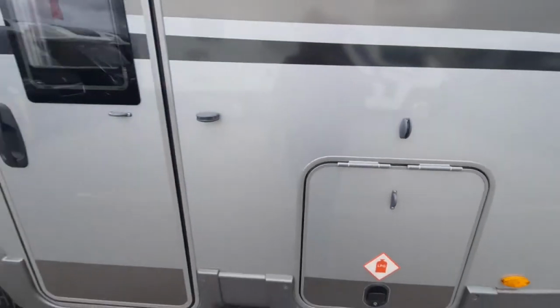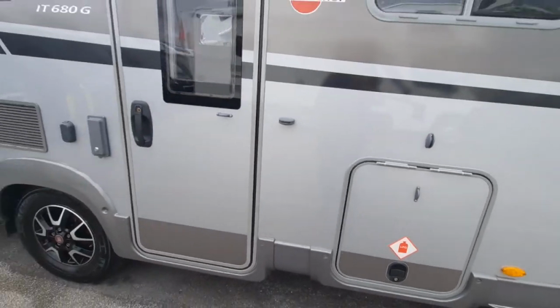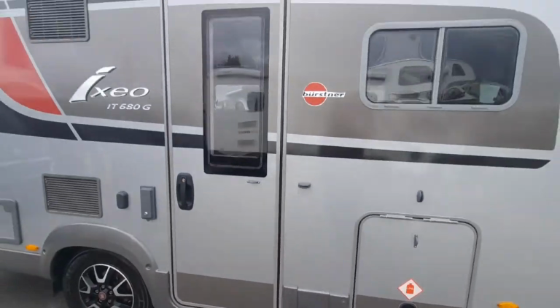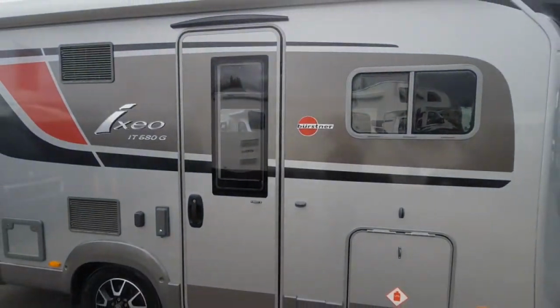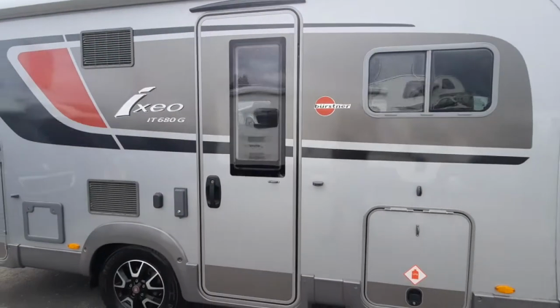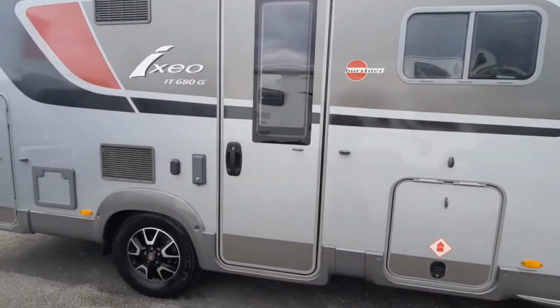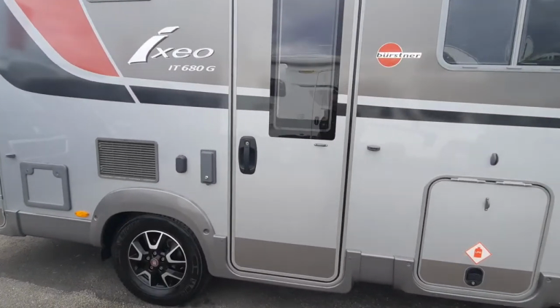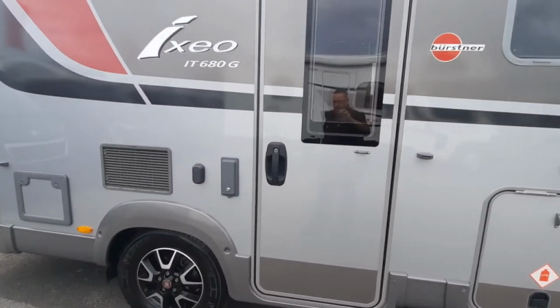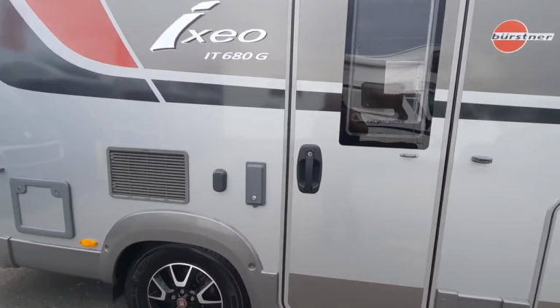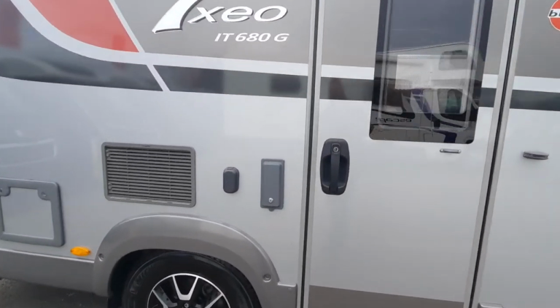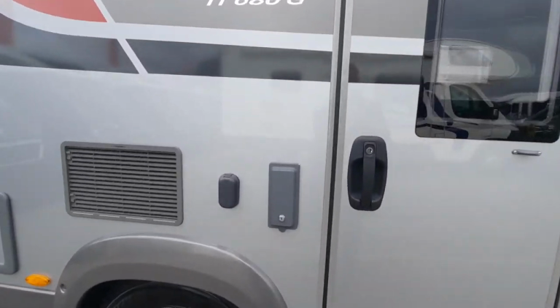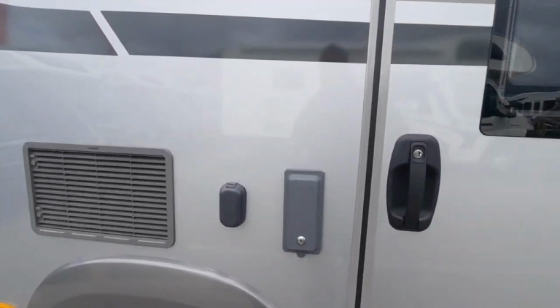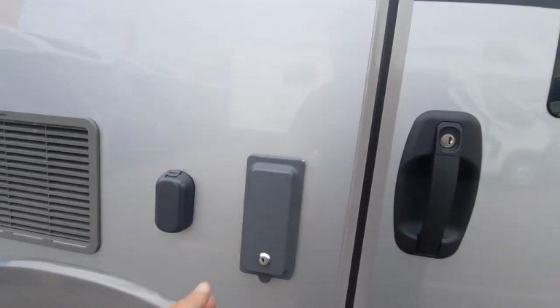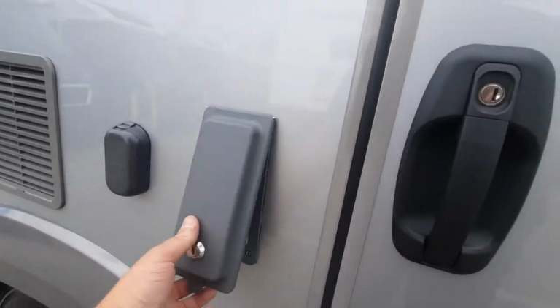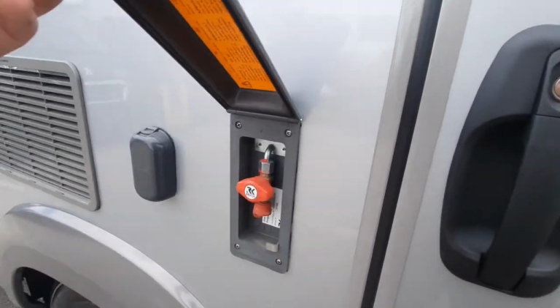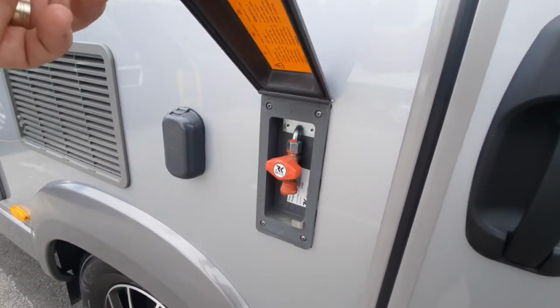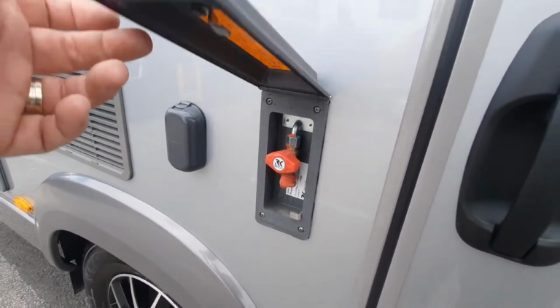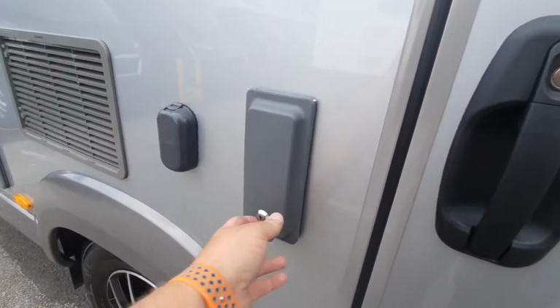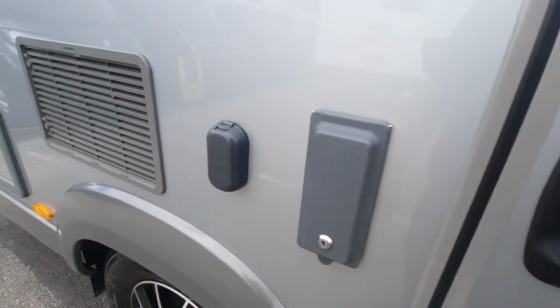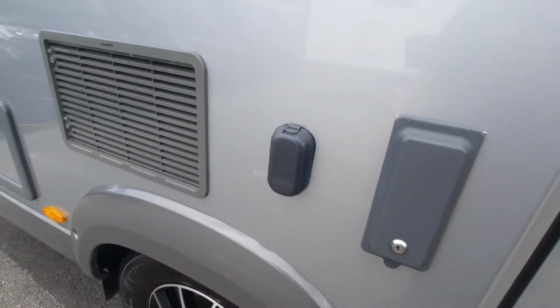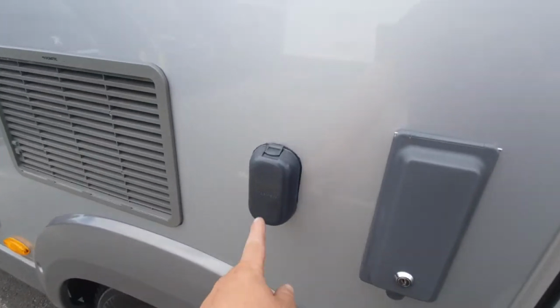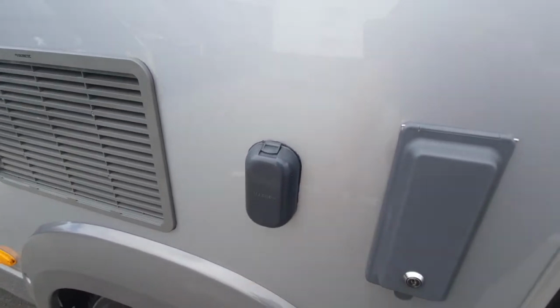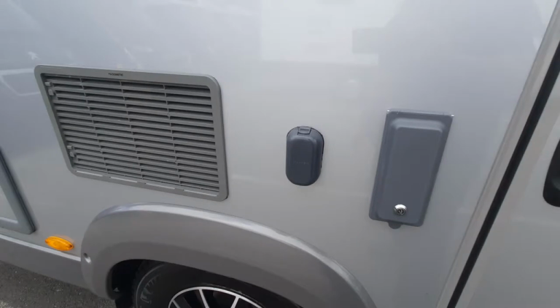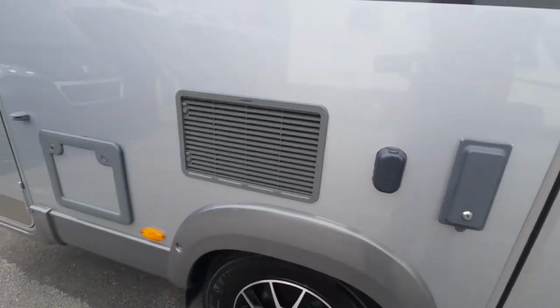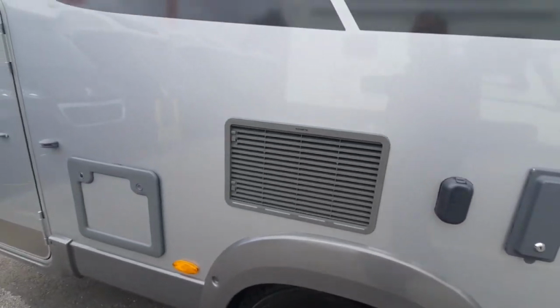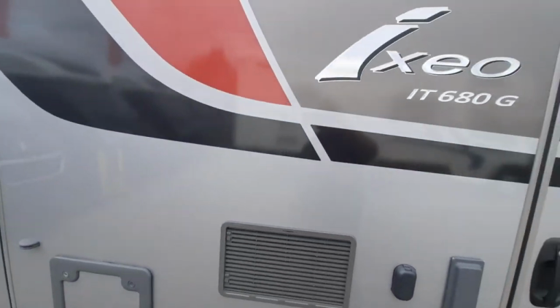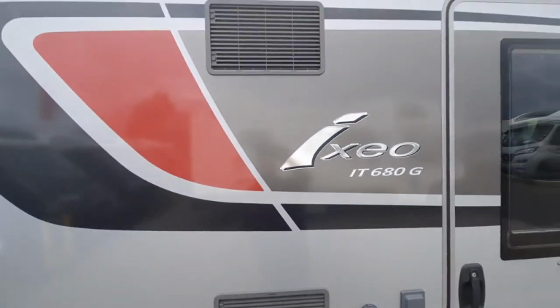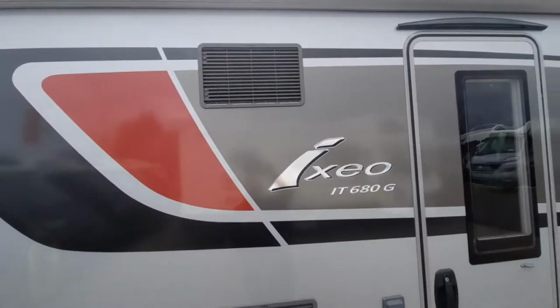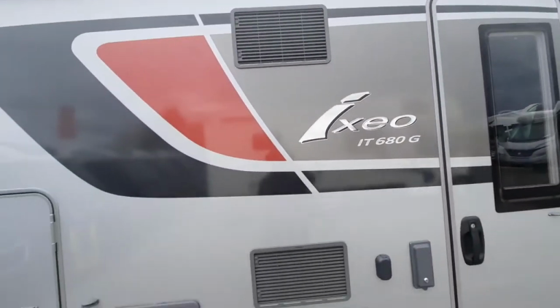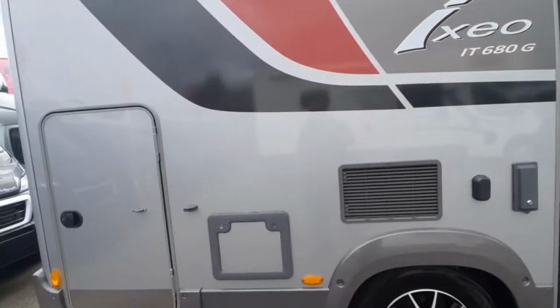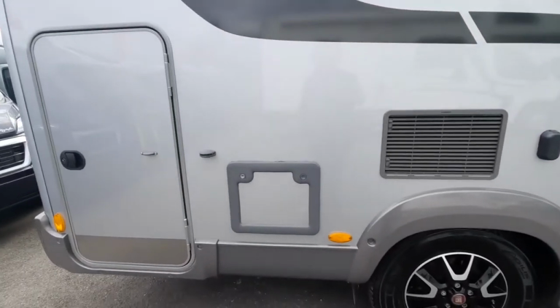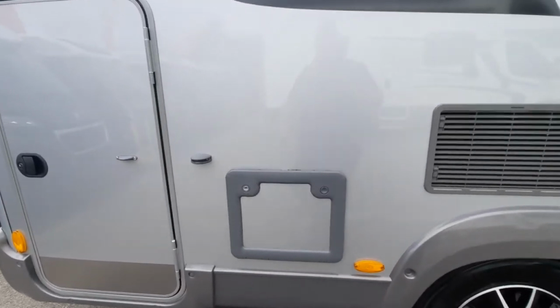At the back of that we've got the habitation door which works off the central locking. There's an external barbecue point, an external aerial socket, fridge vents top and bottom, and your toilet cassette.